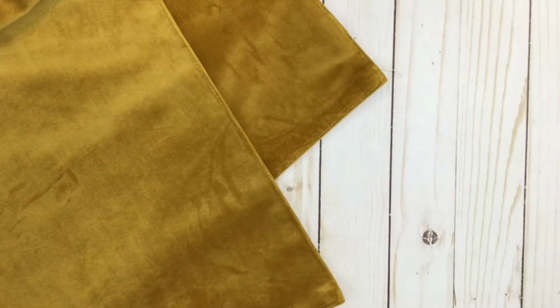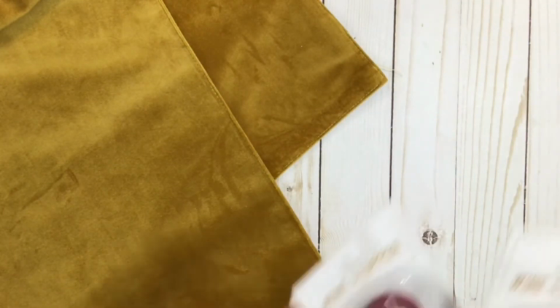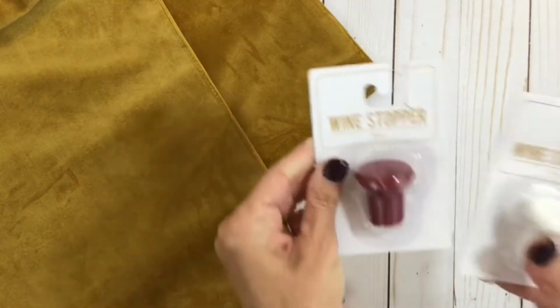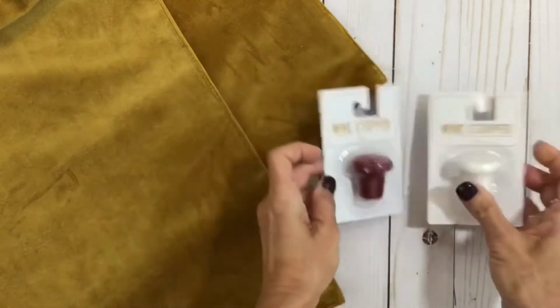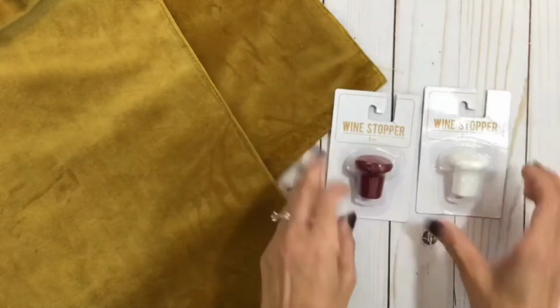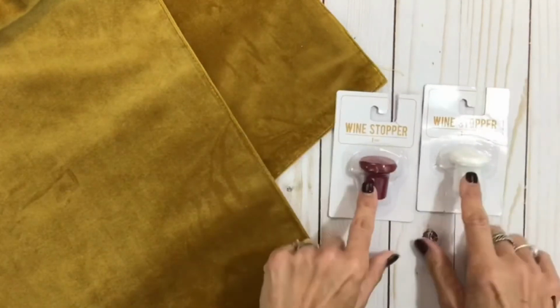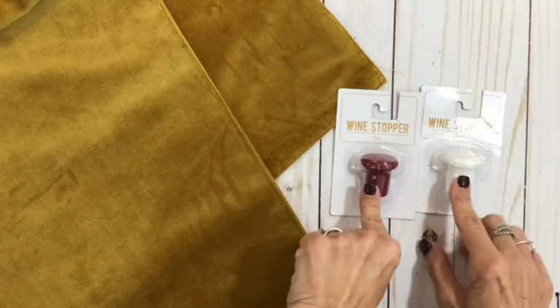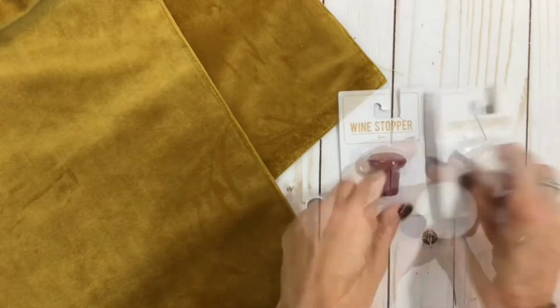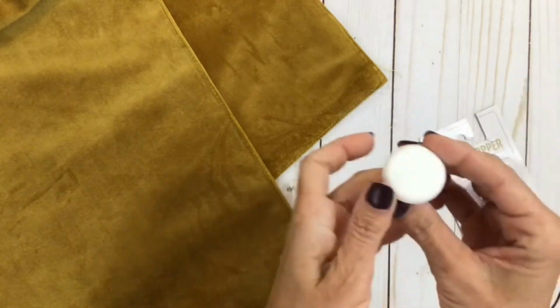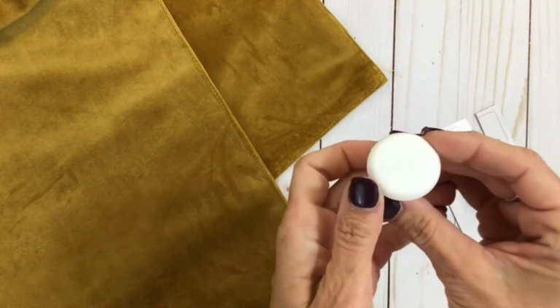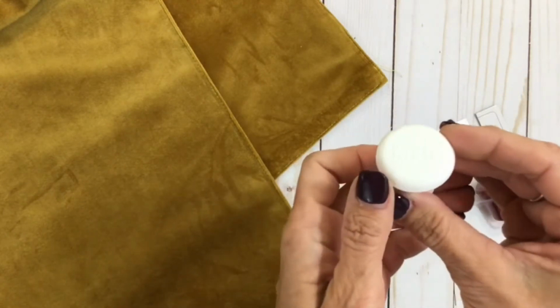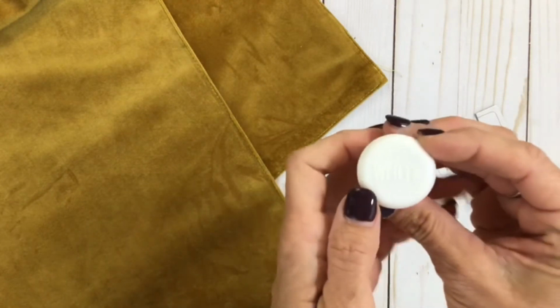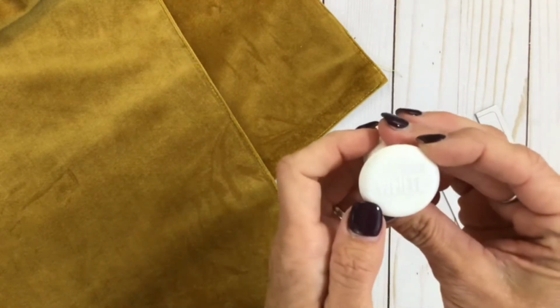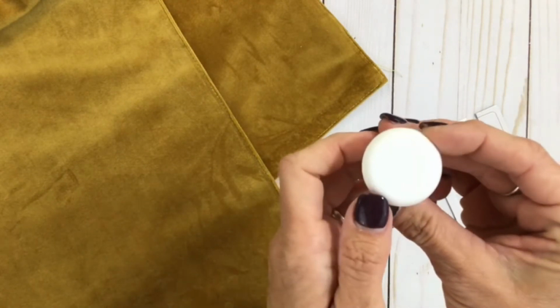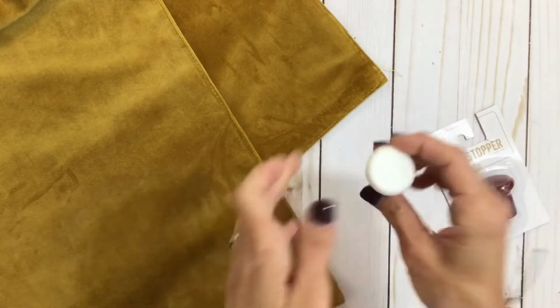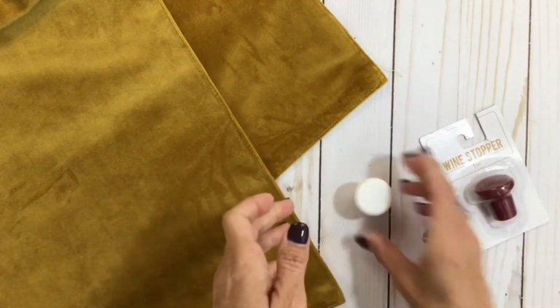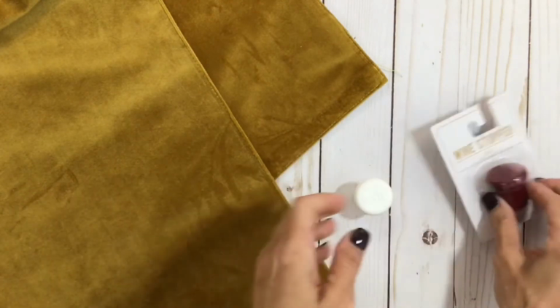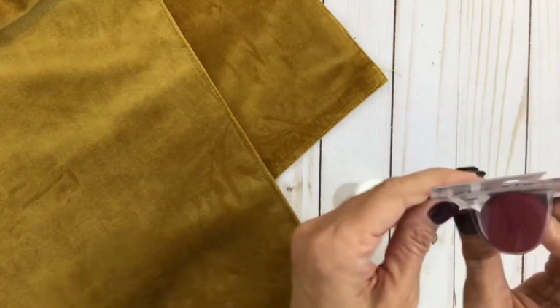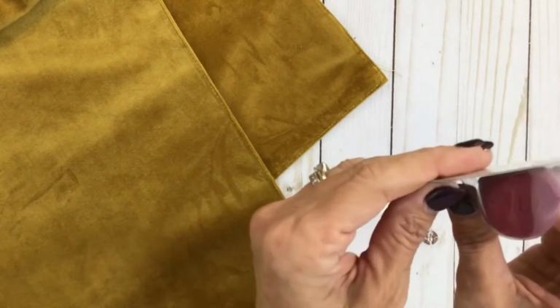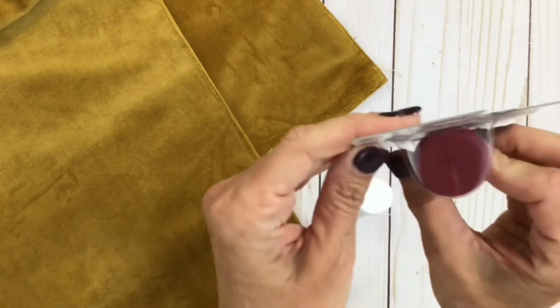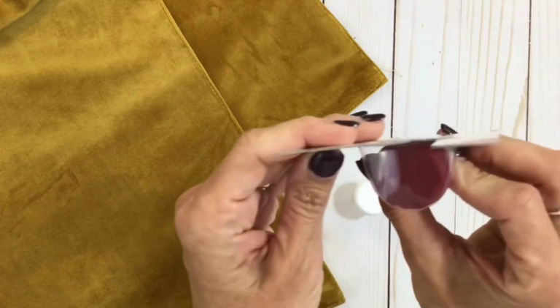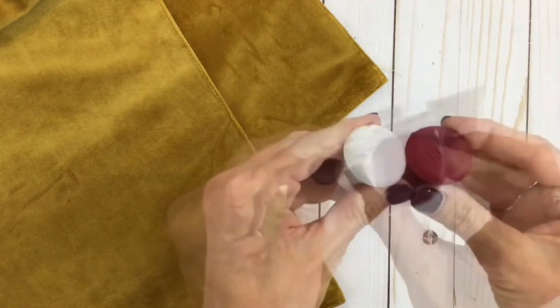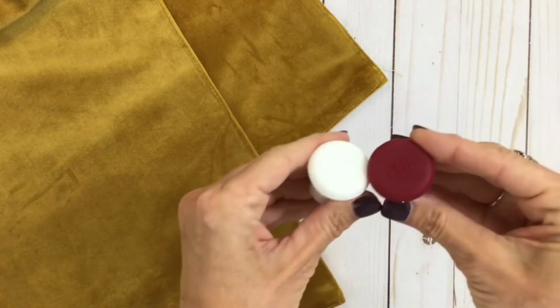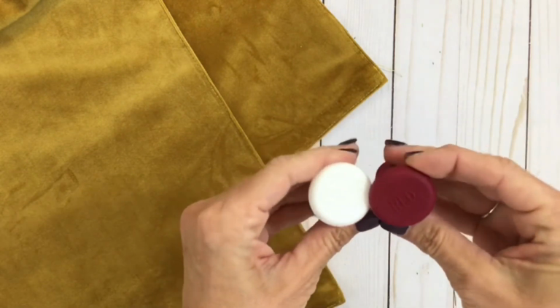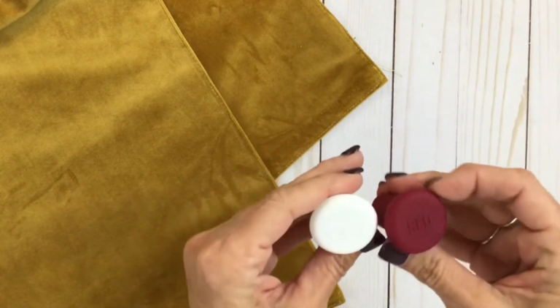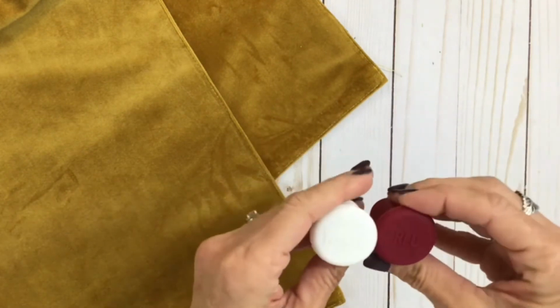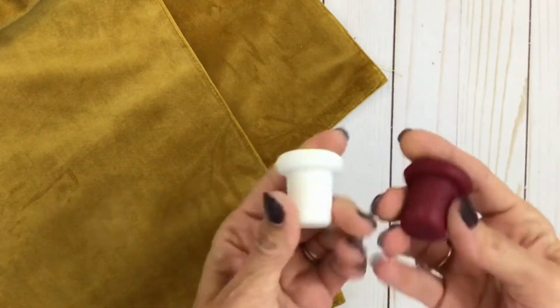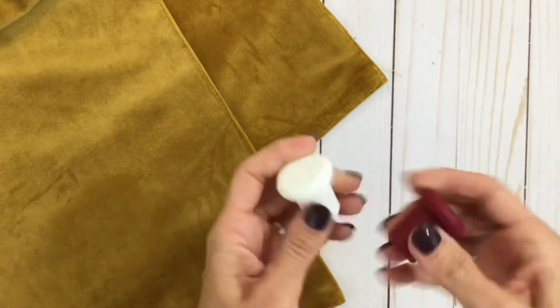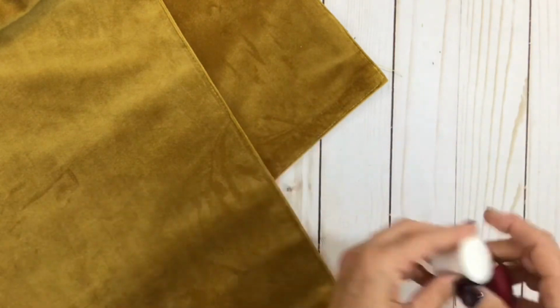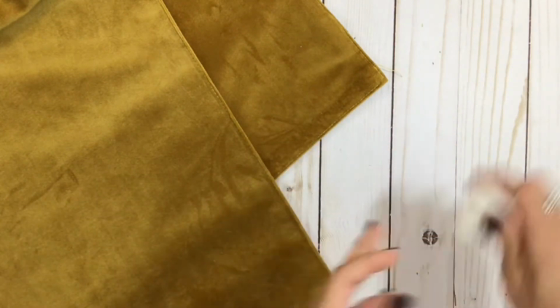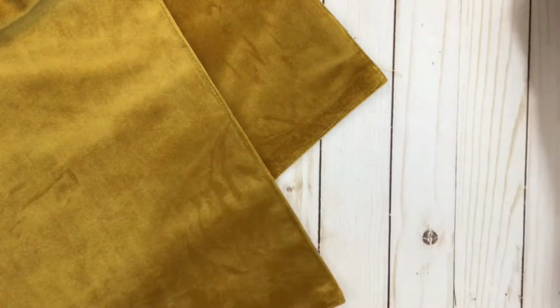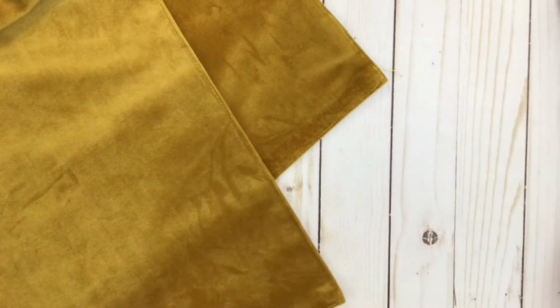I grabbed a couple of wine stoppers because I'm always needing these. One says white for white wine and then there's one for red. I just love my wine.